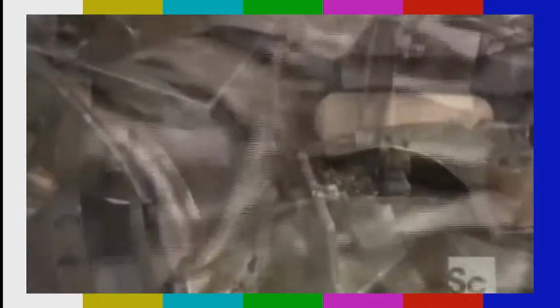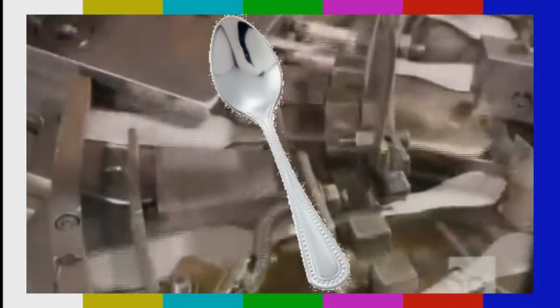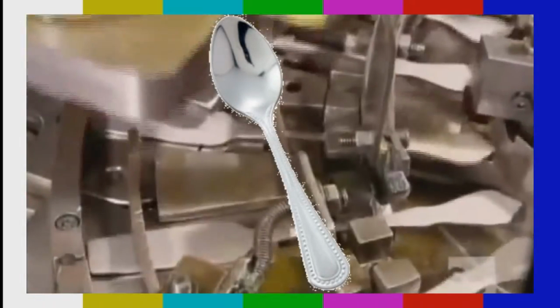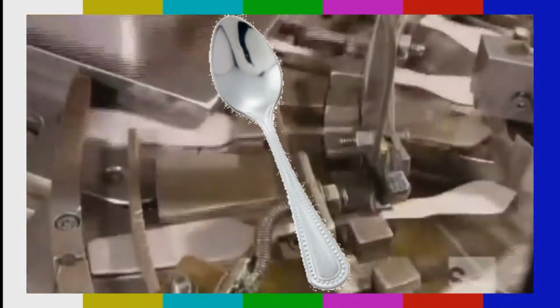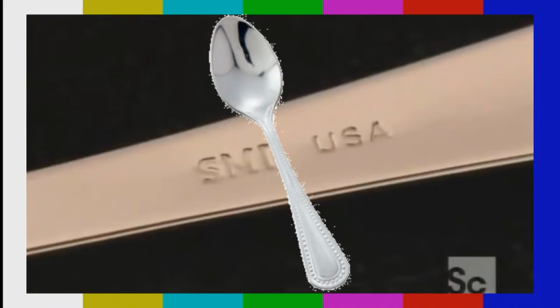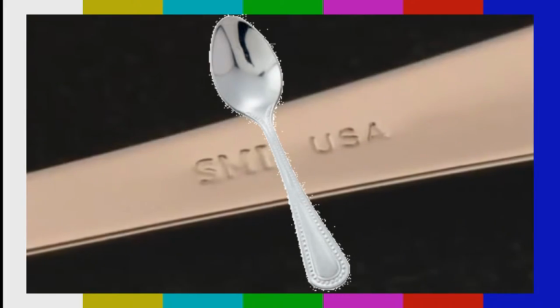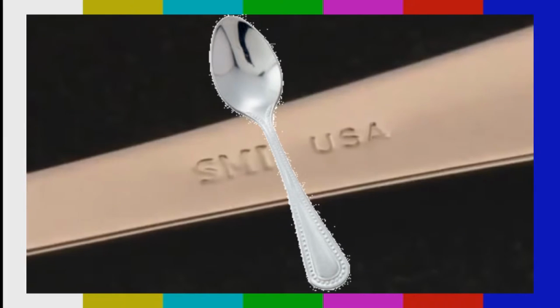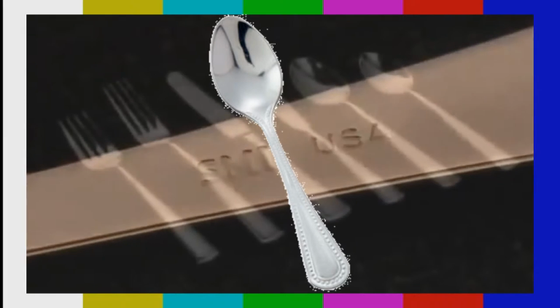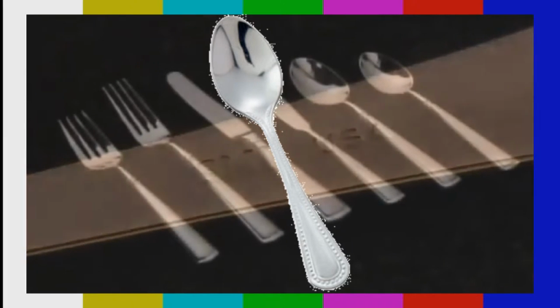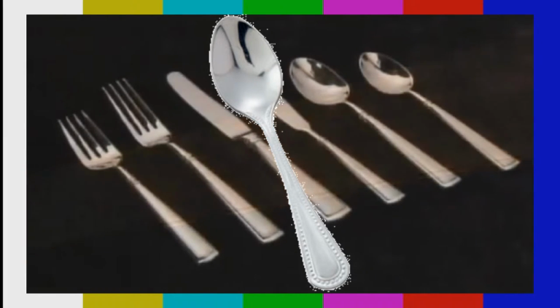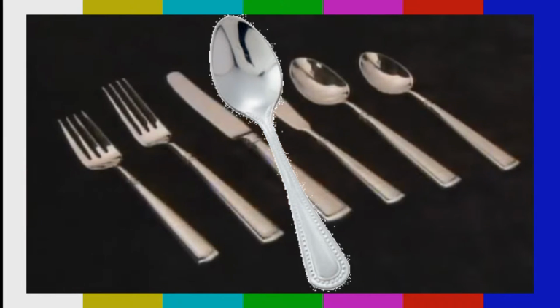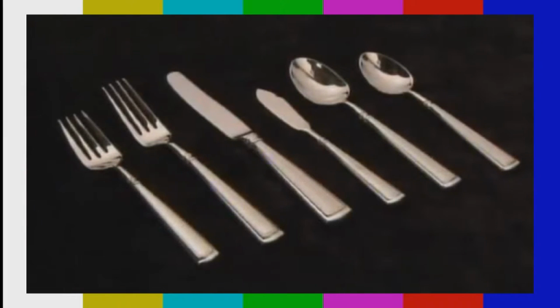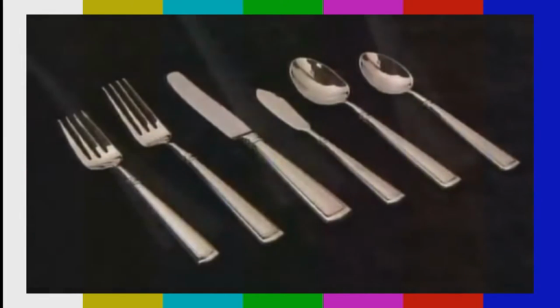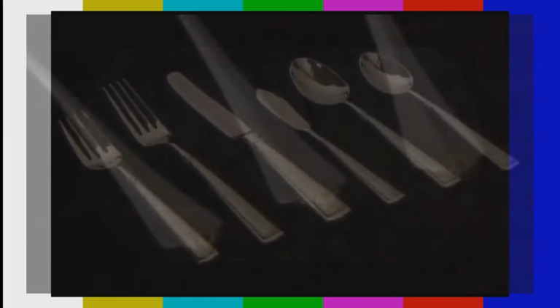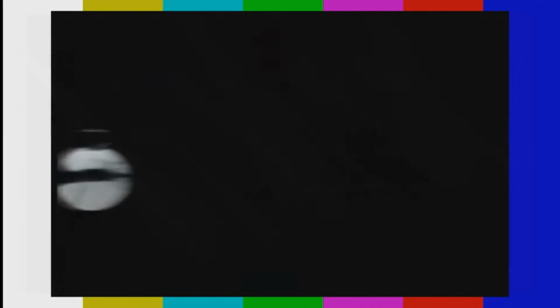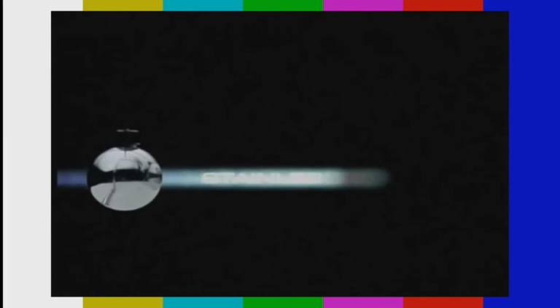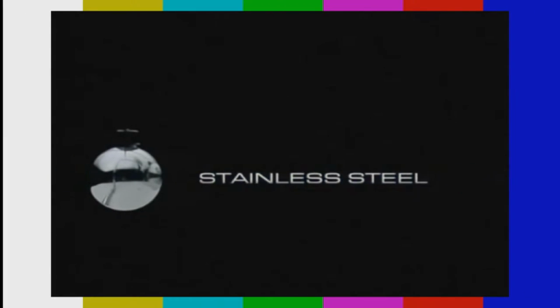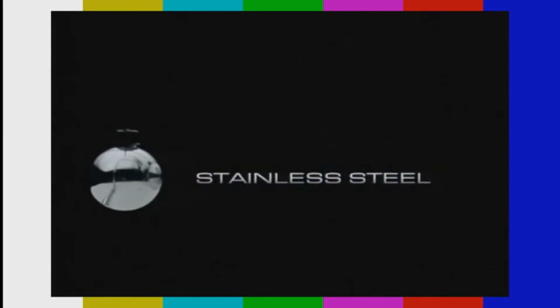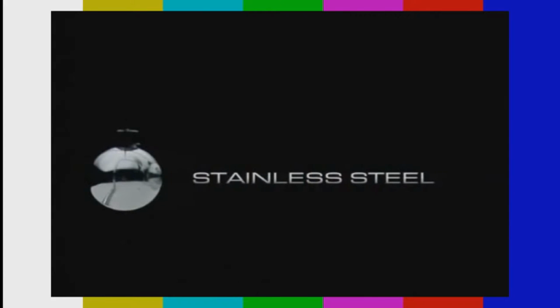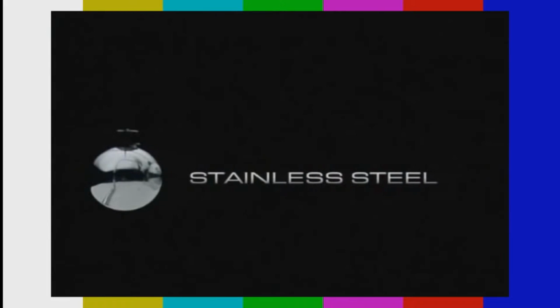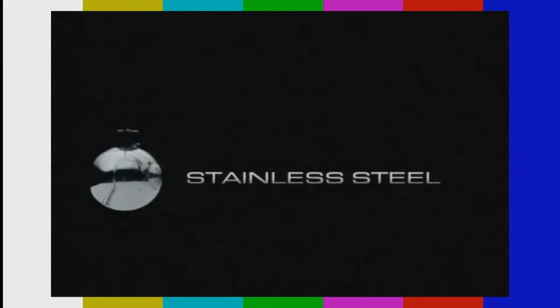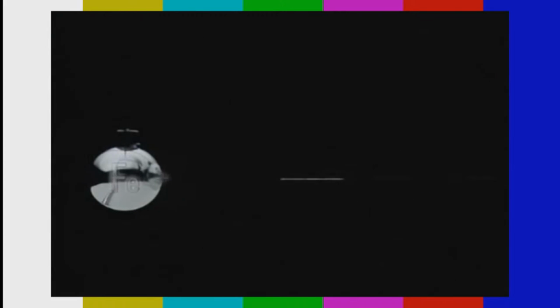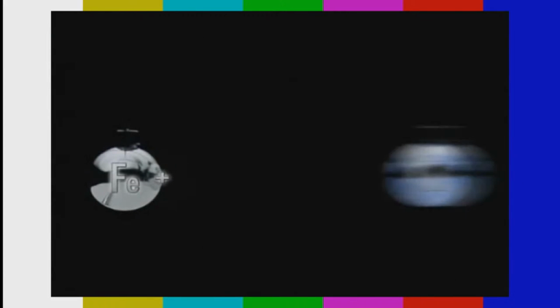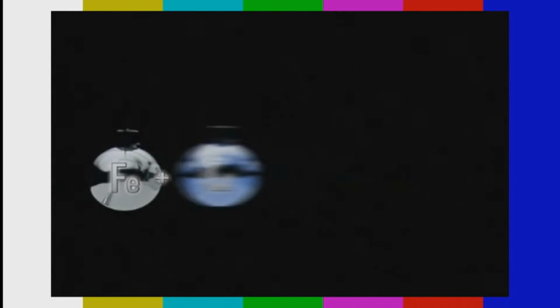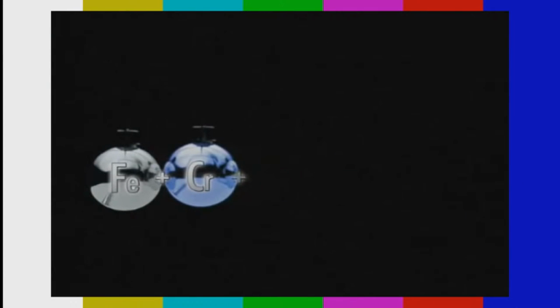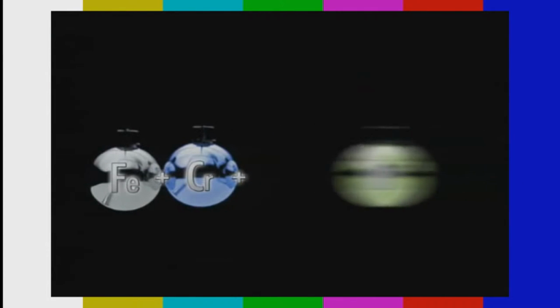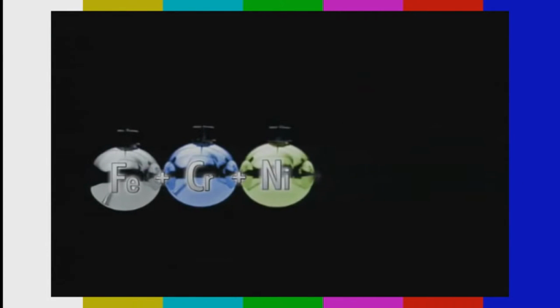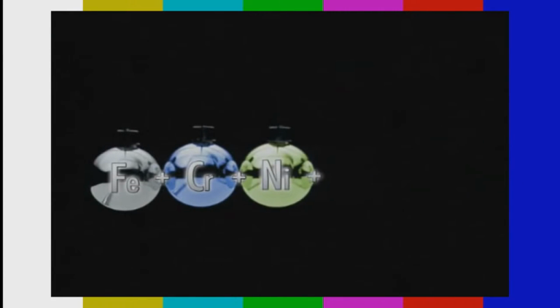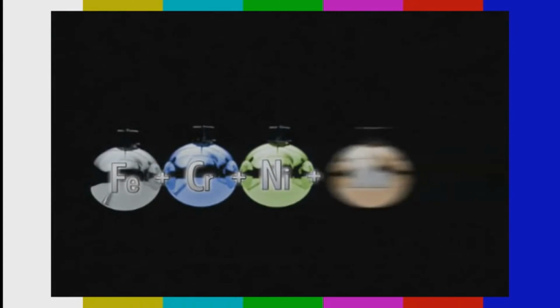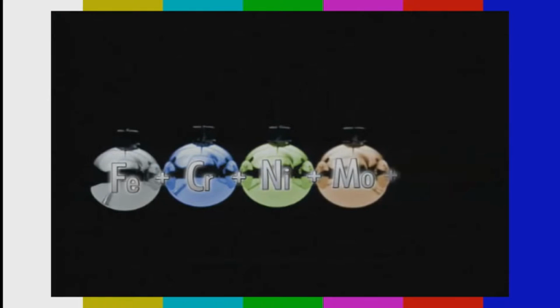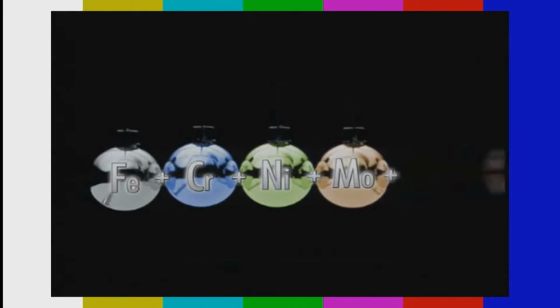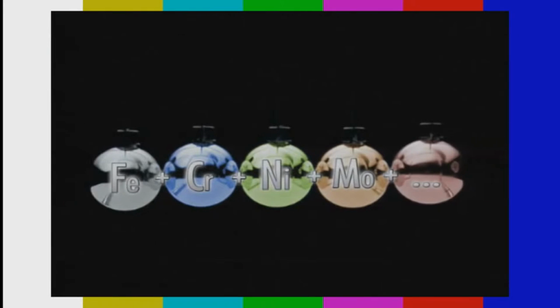Today, spoons are made of stainless steel because stainless steel does not rust or tarnish. Stainless steel is a metal alloy made up of iron, nickel, chromium, molybdenum, silicon, aluminum, and carbon.